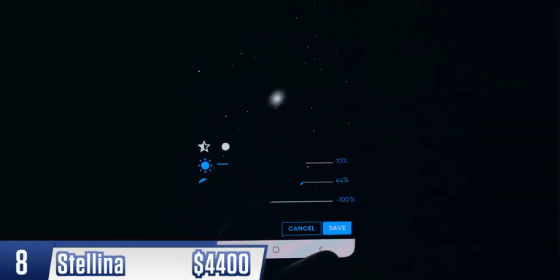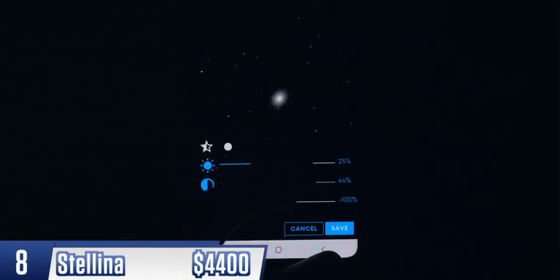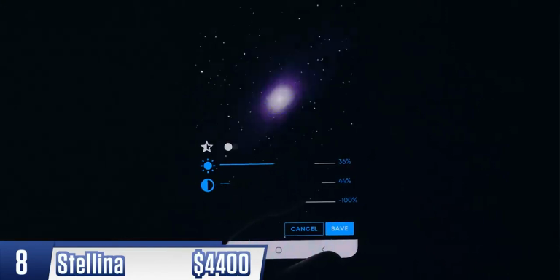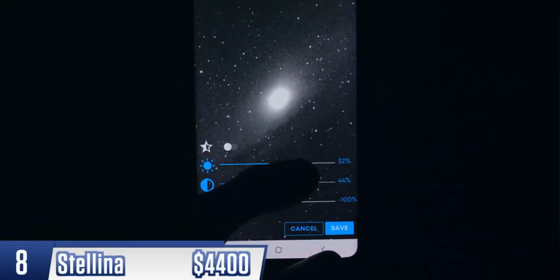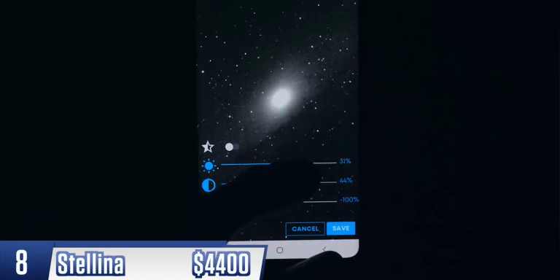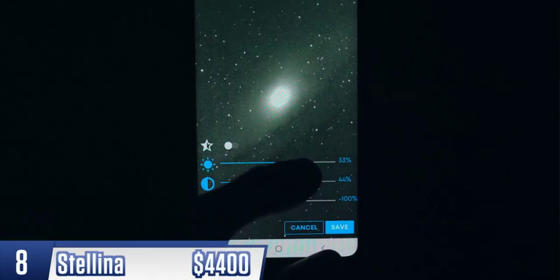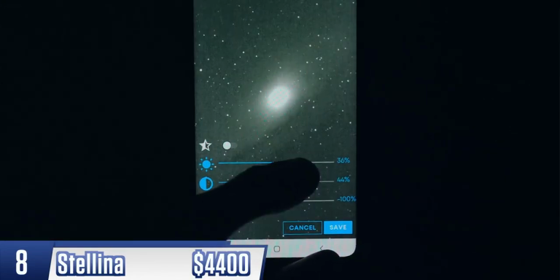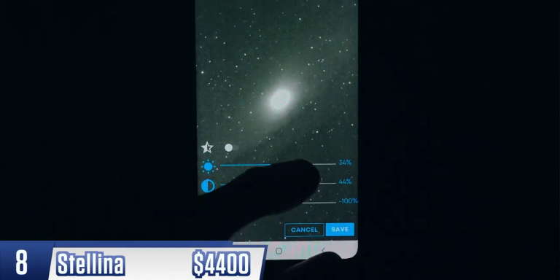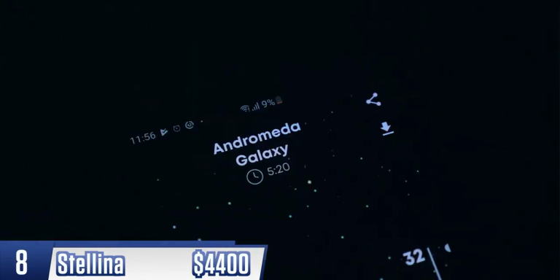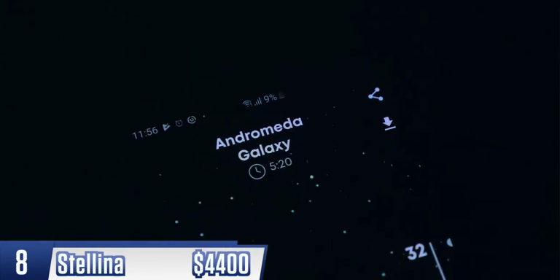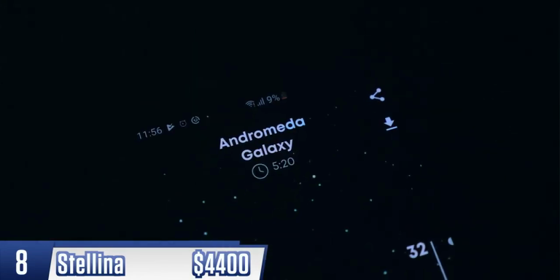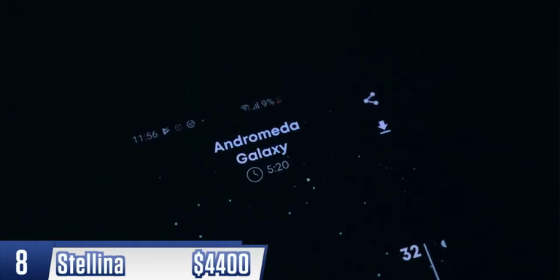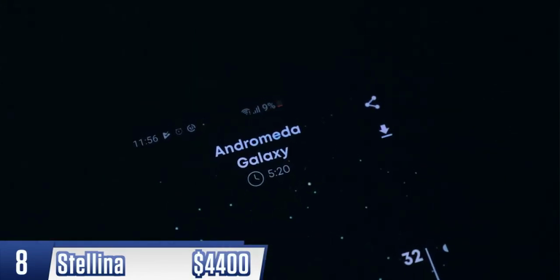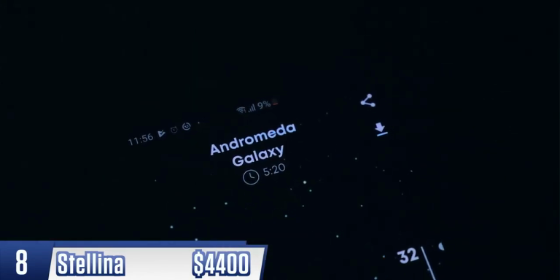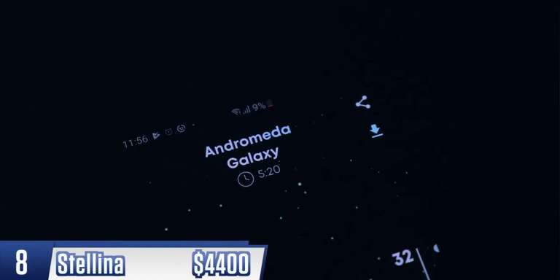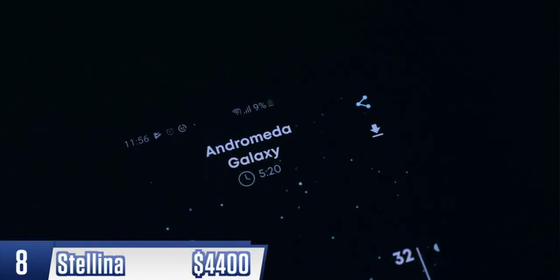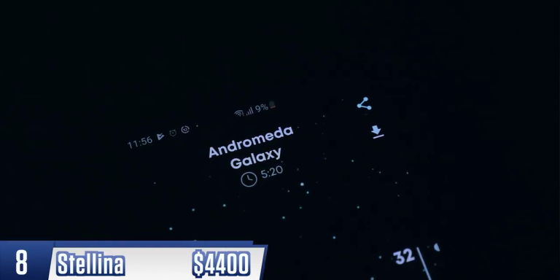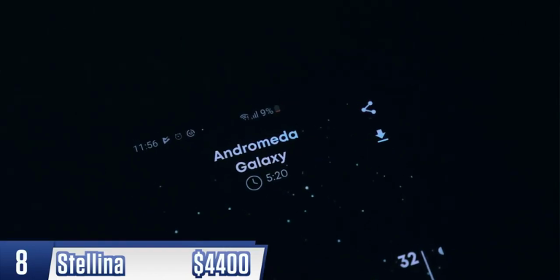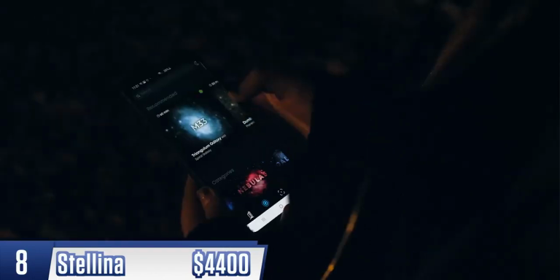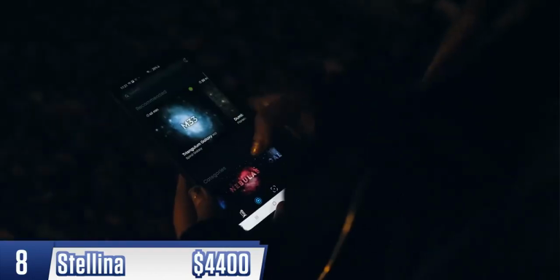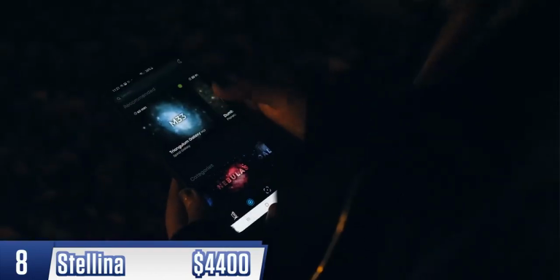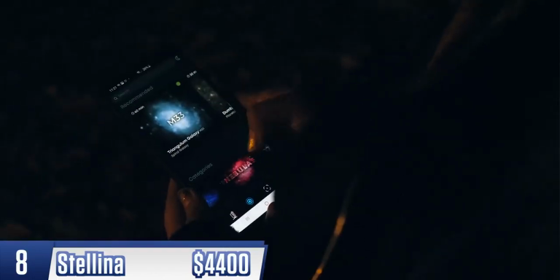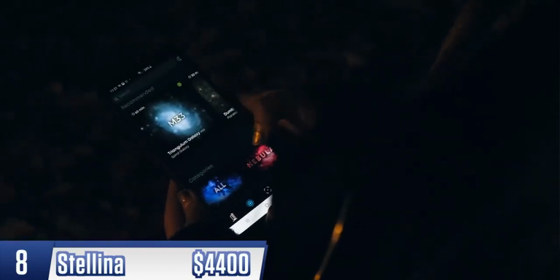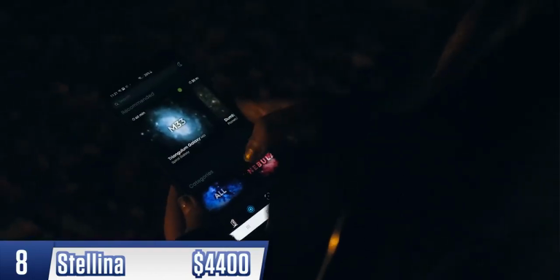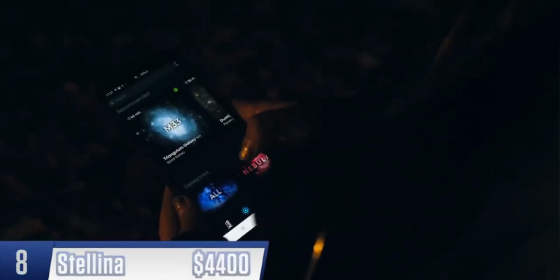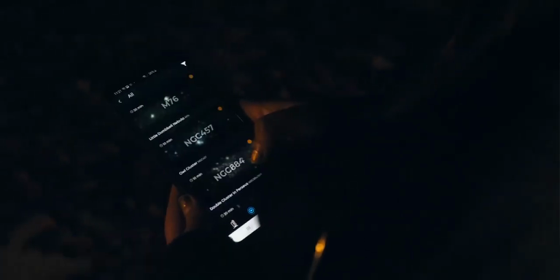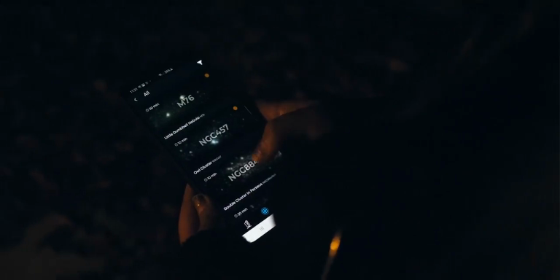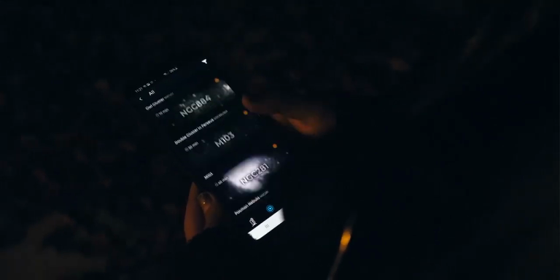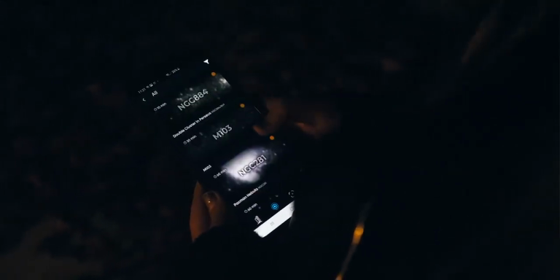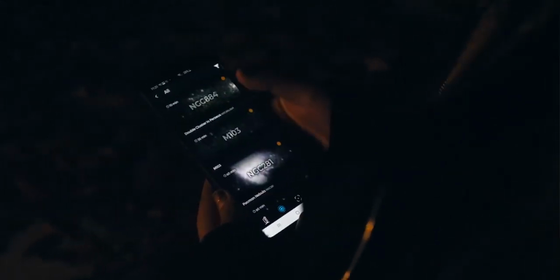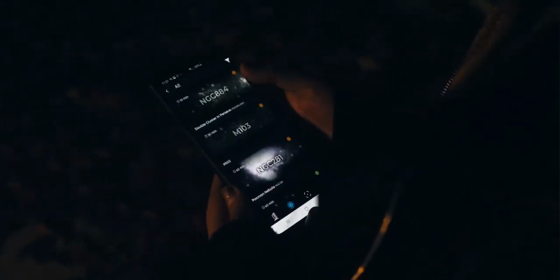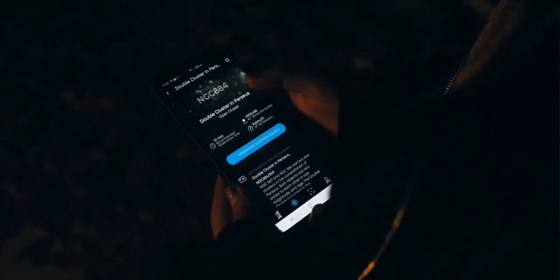I took this shot of the Andromeda Galaxy, and this is just after 5 minutes of capture time, on a day with a pretty average amount of light pollution. It's also built to be easy — it can automatically find constellations, and it will lock on and shoot them for you.